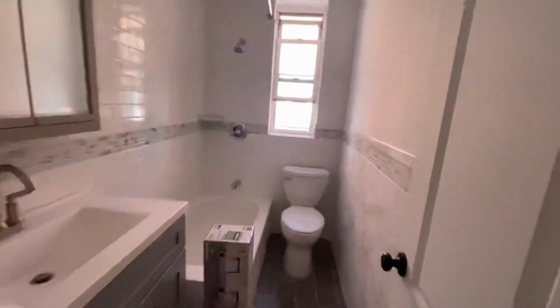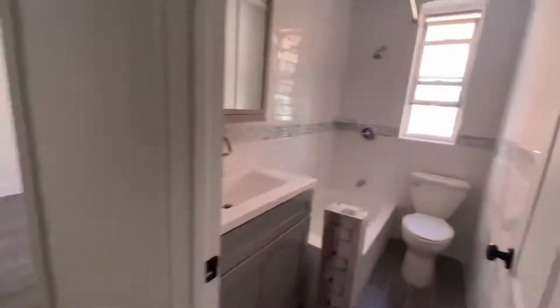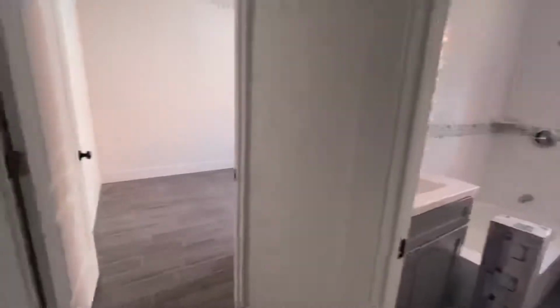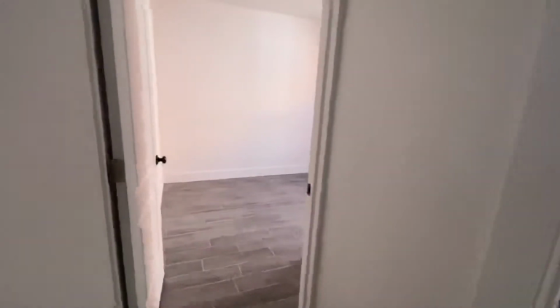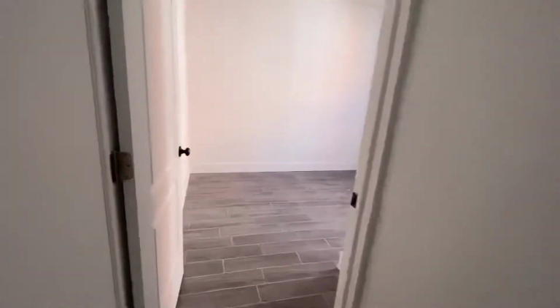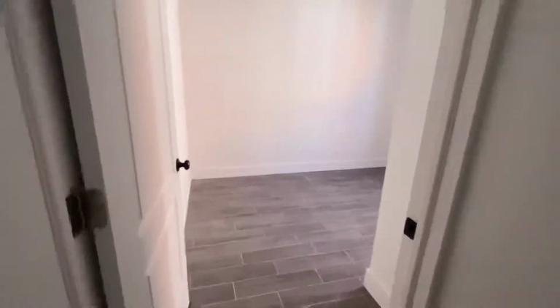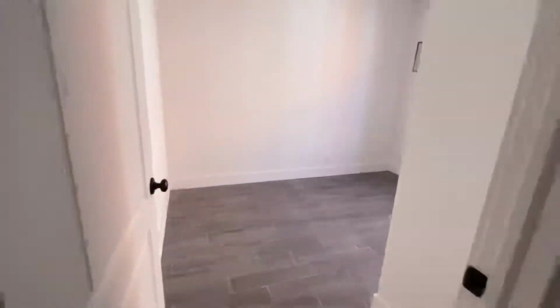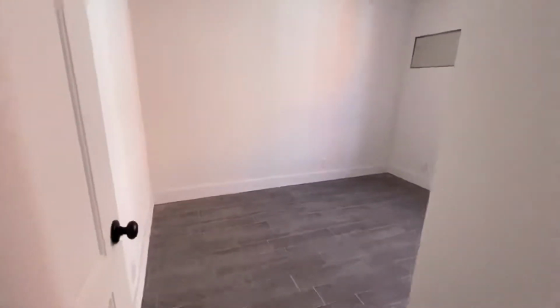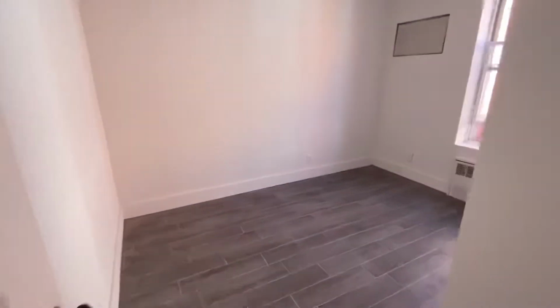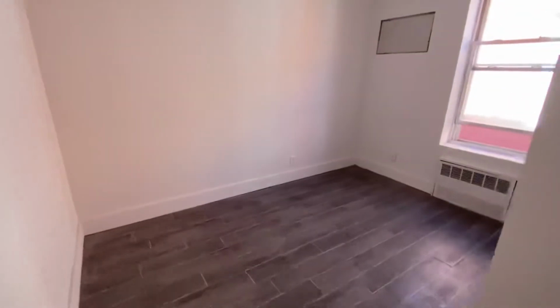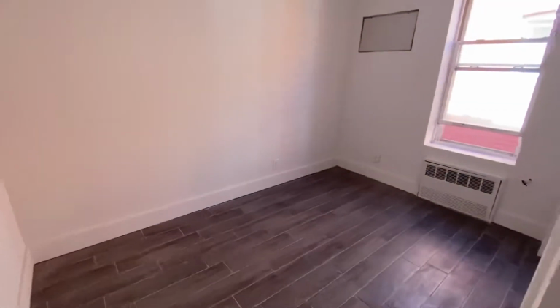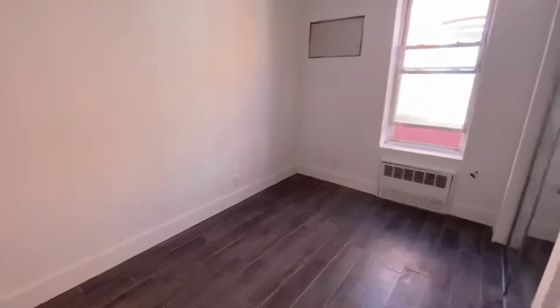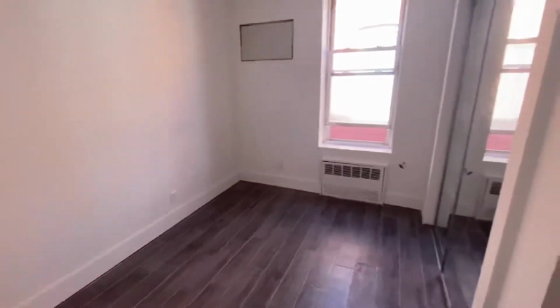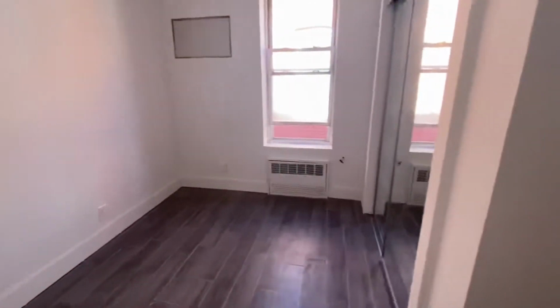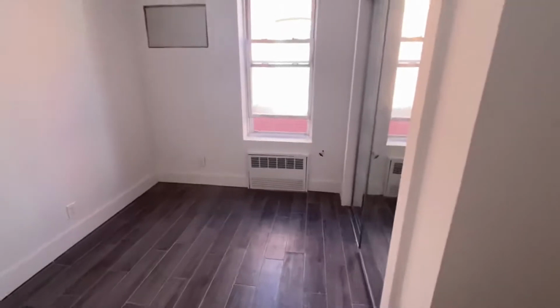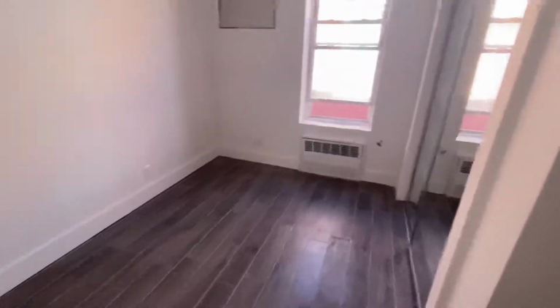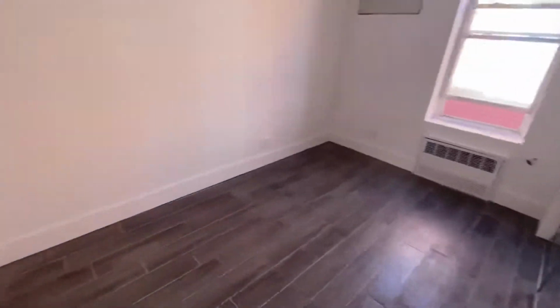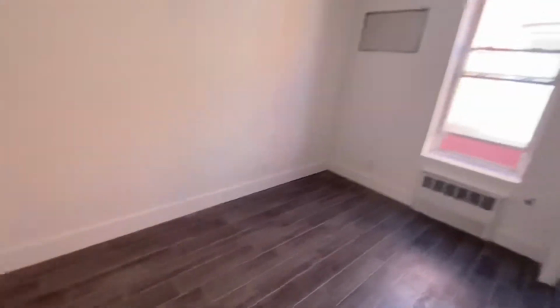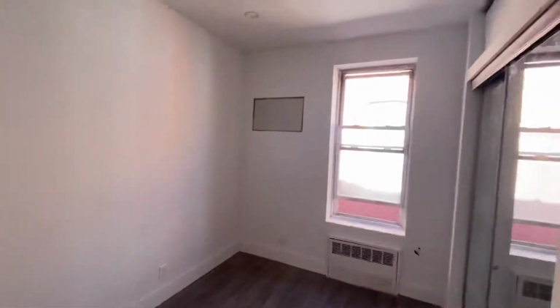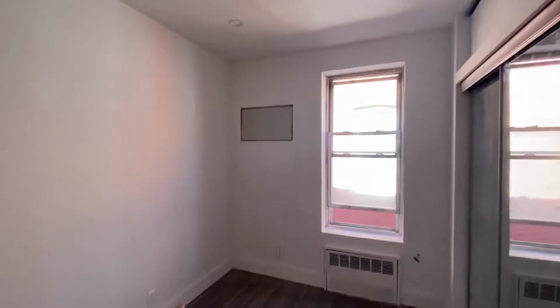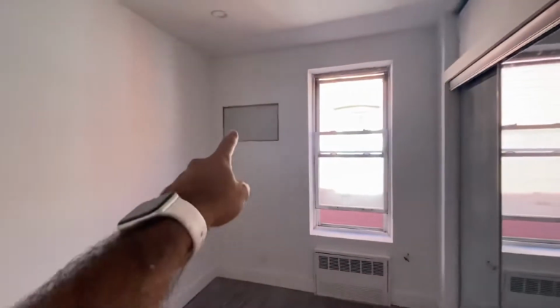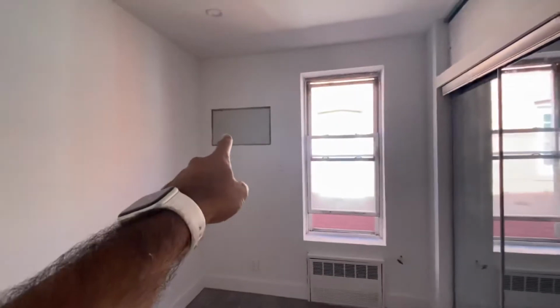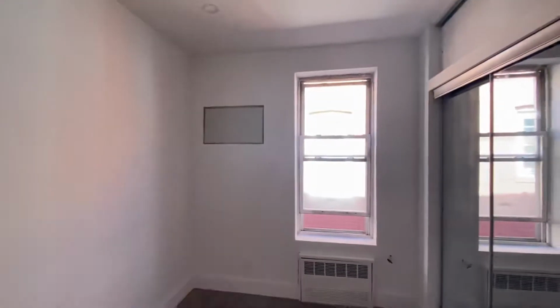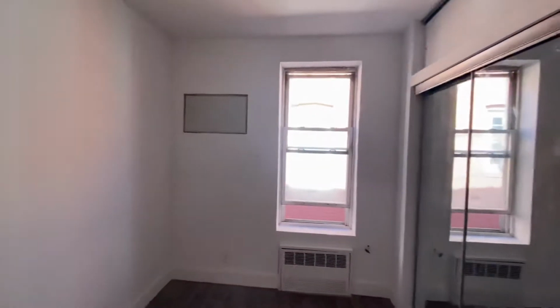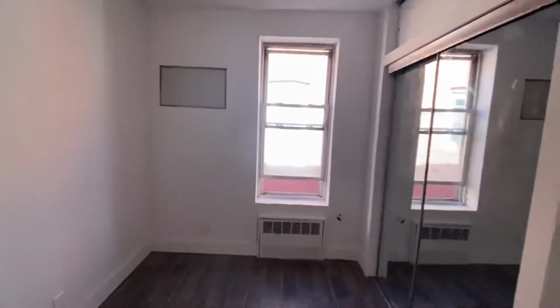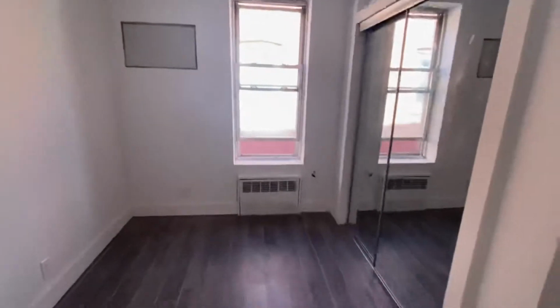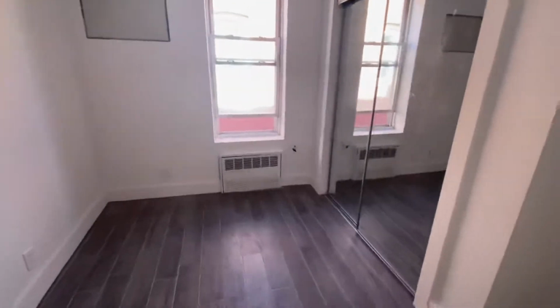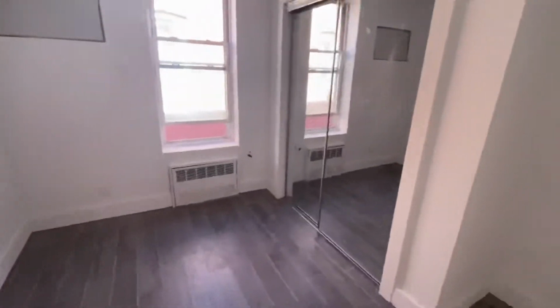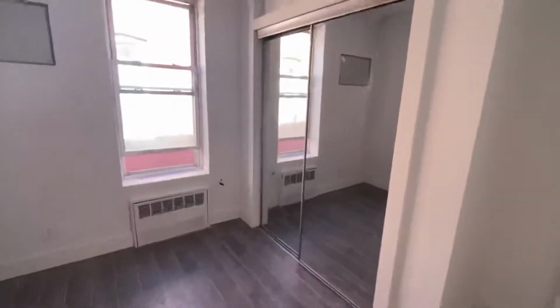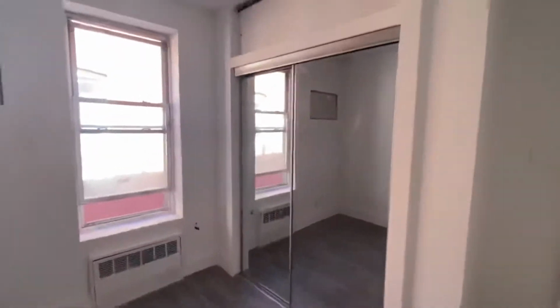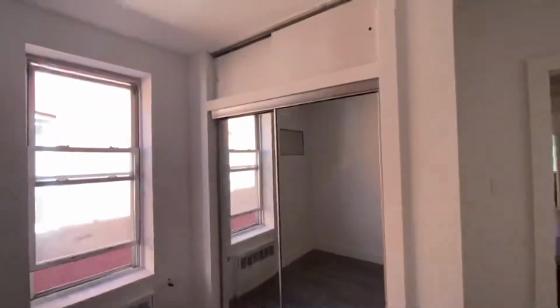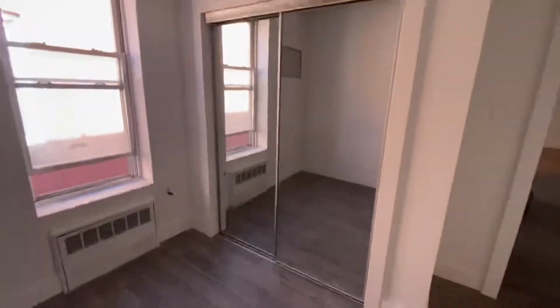The apartment has tons of natural light. This is one of the bedrooms in here. The AC unit will go in there — tenants have to provide that themselves. Nice big mirror closet.